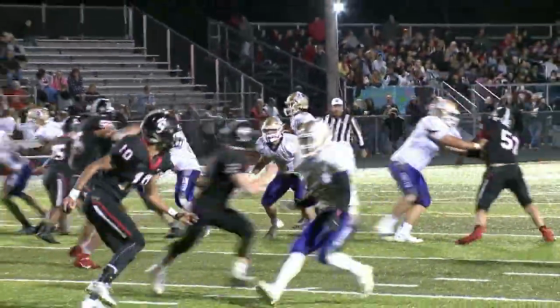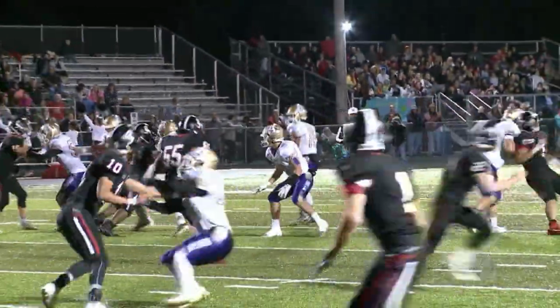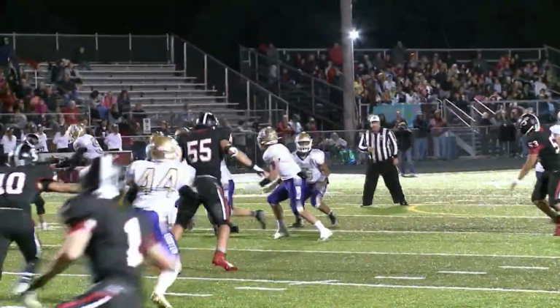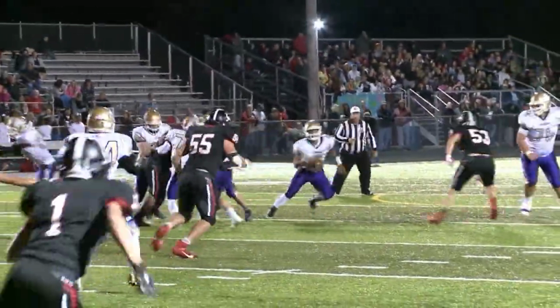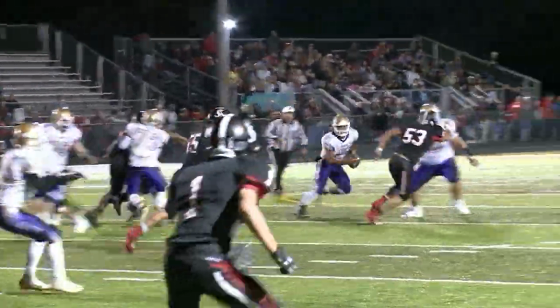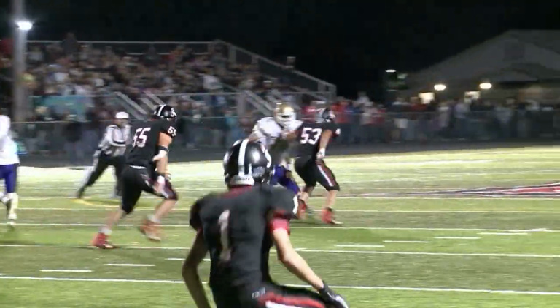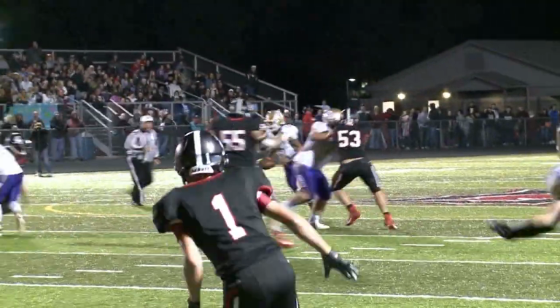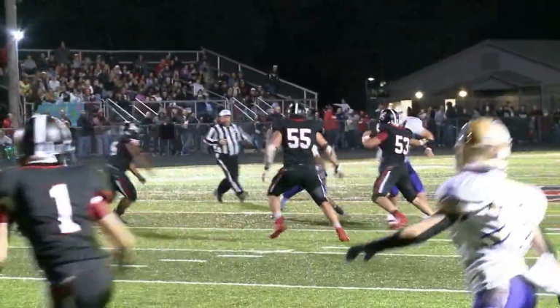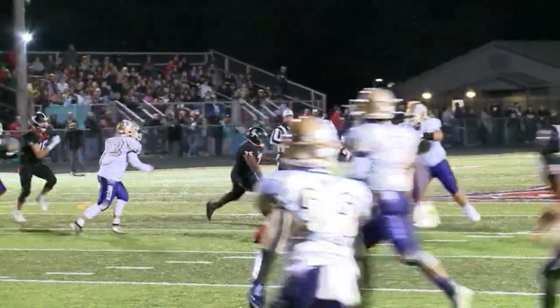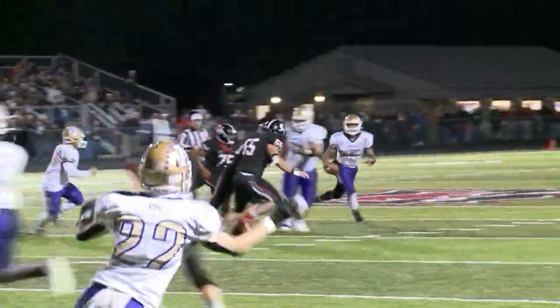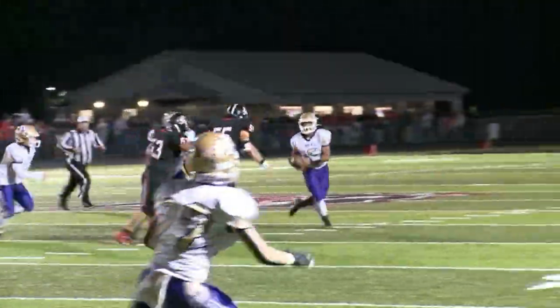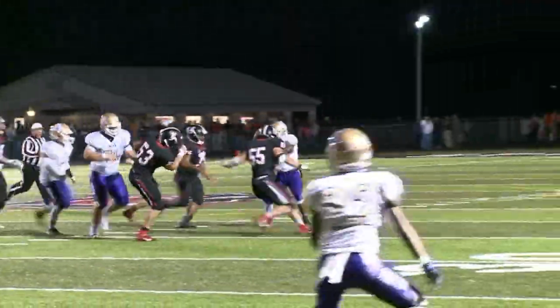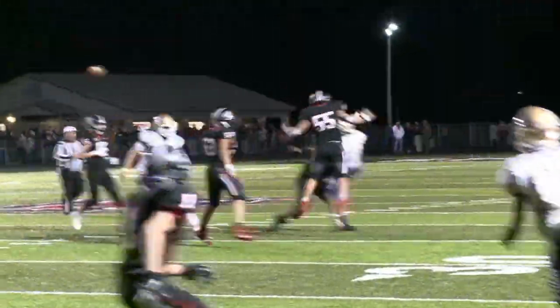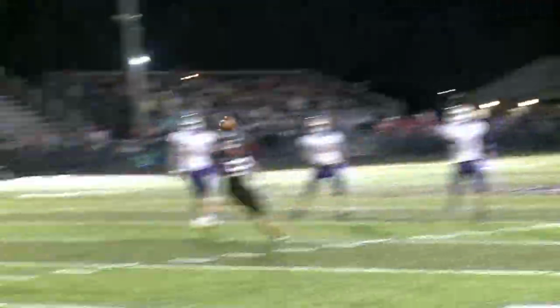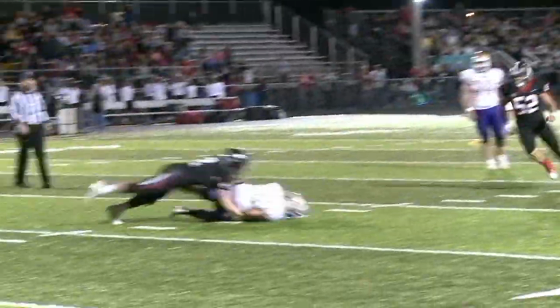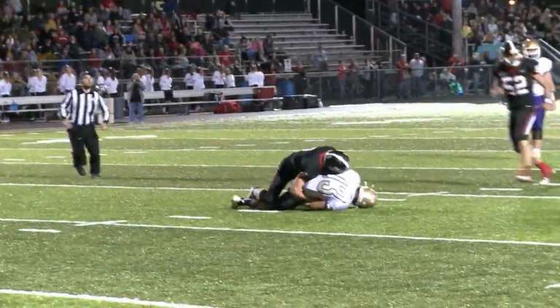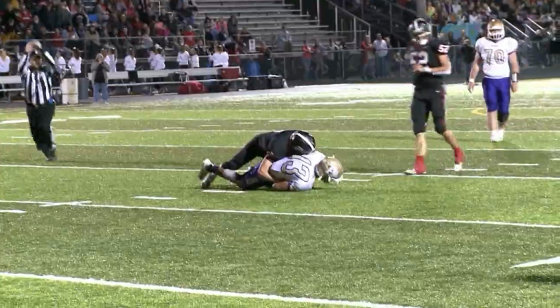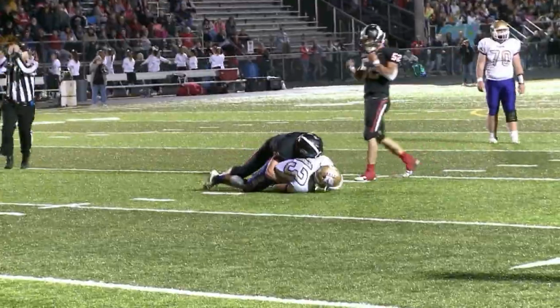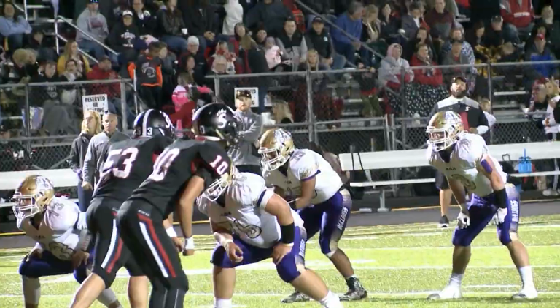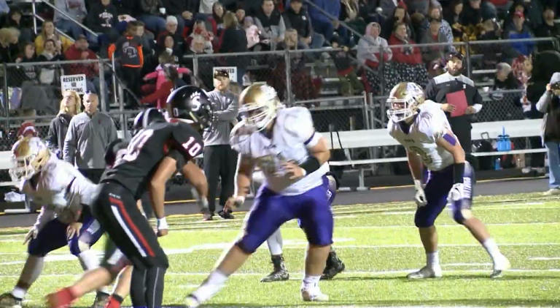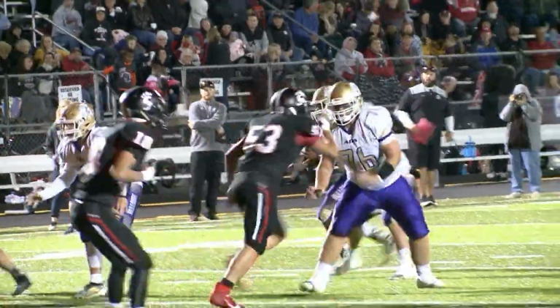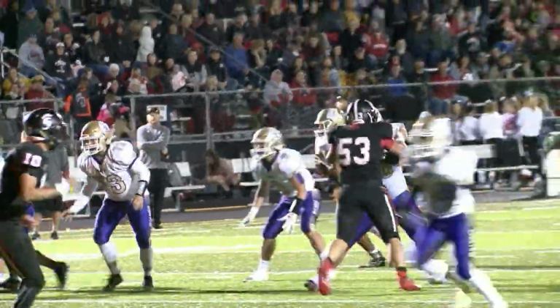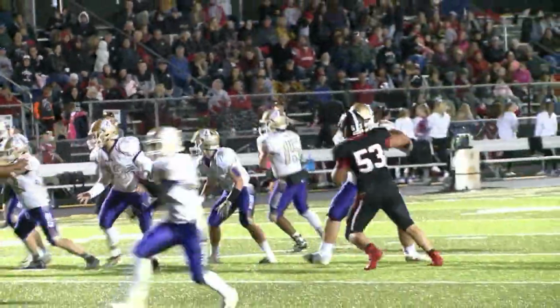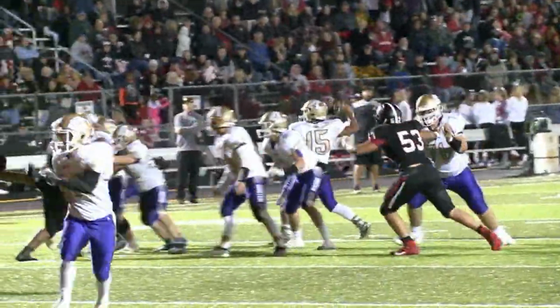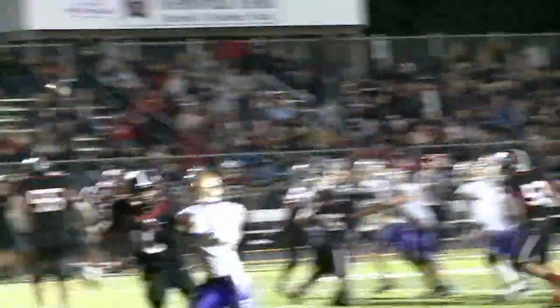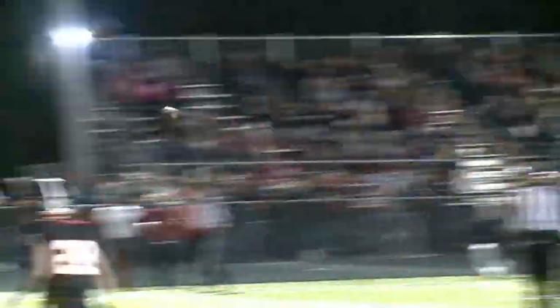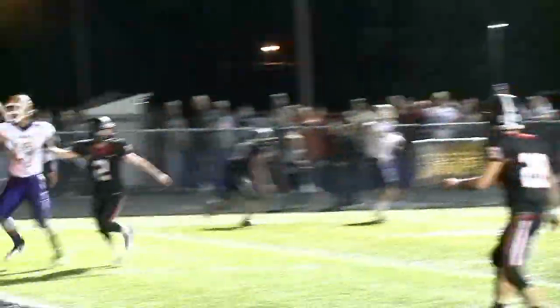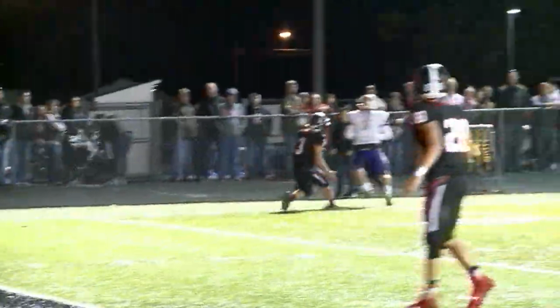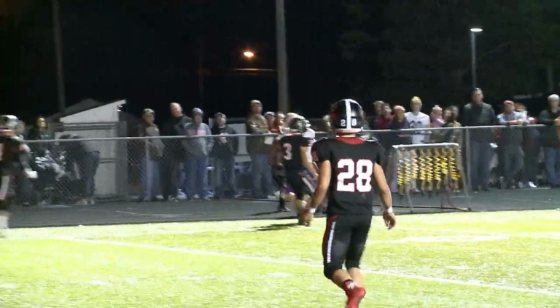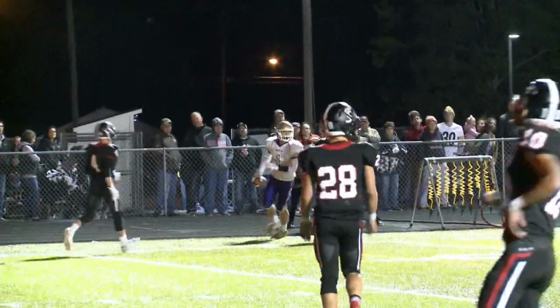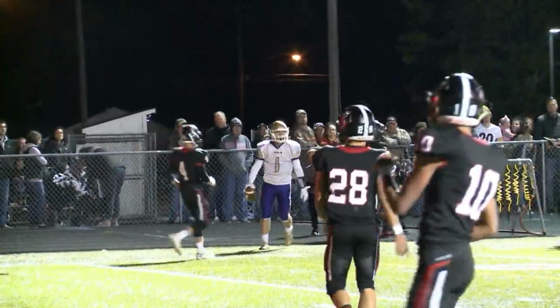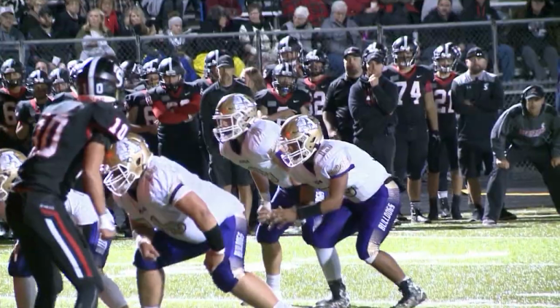Now here's a pass to Daniel Mattson — watch this play. He rolls to his left, no one's open, and throws across his body. A nice diving catch, getting between the turf and the defender. Now it's Zach Swaney along the sideline — catch, toe drag, and out of bounds.